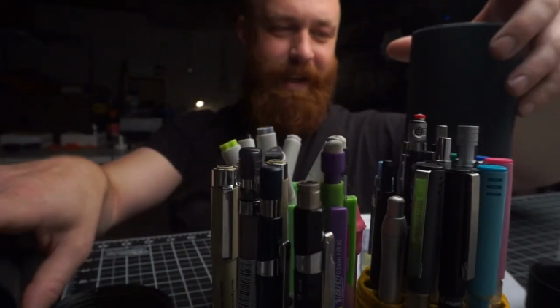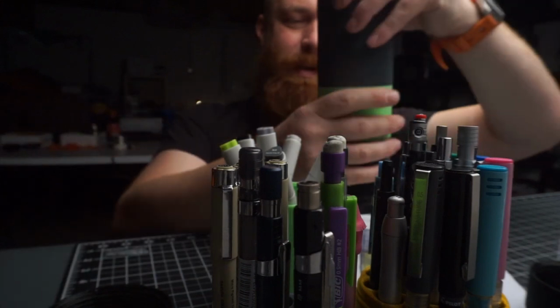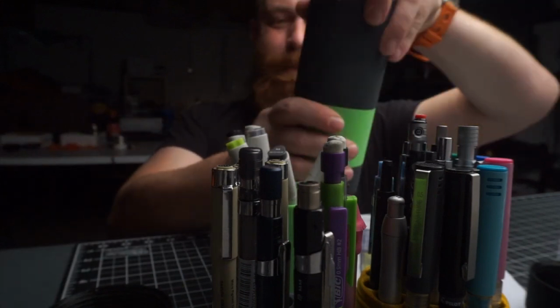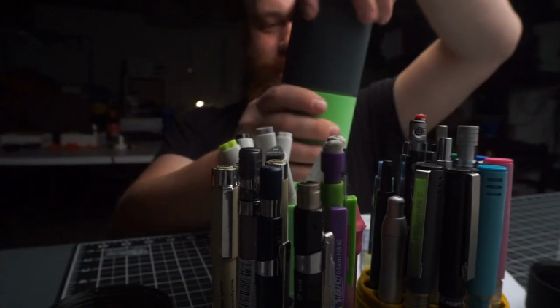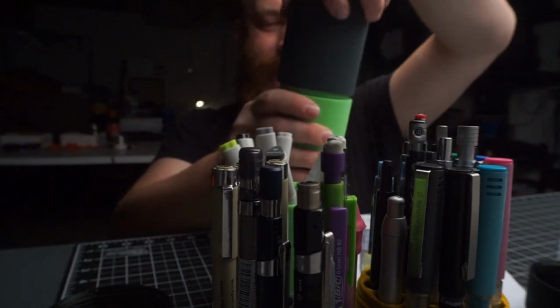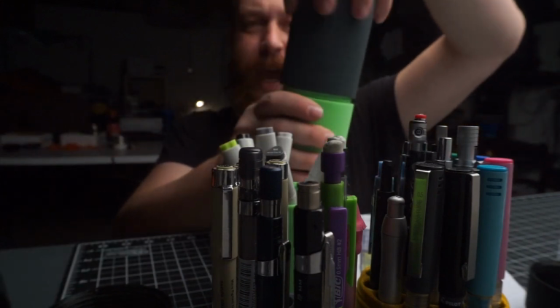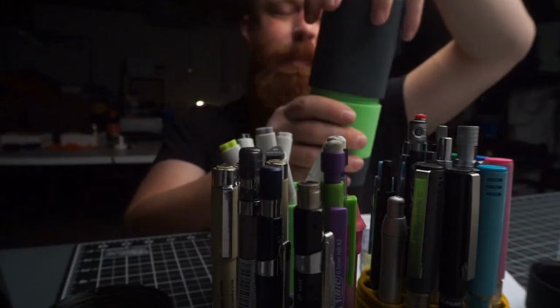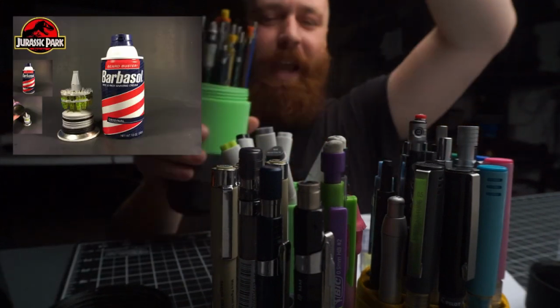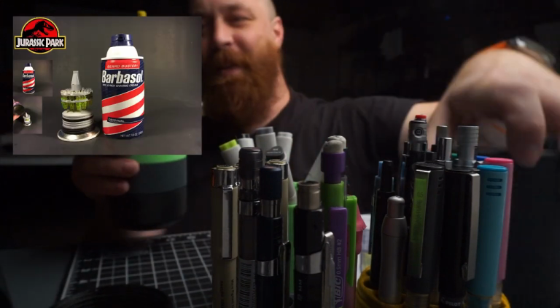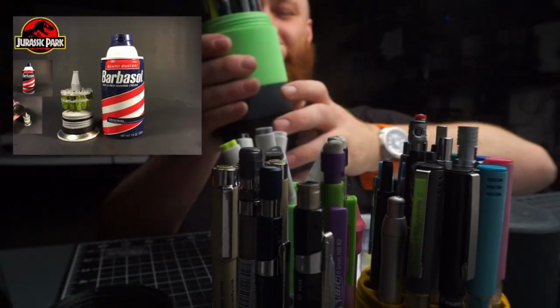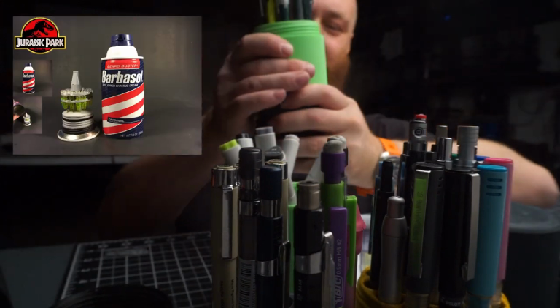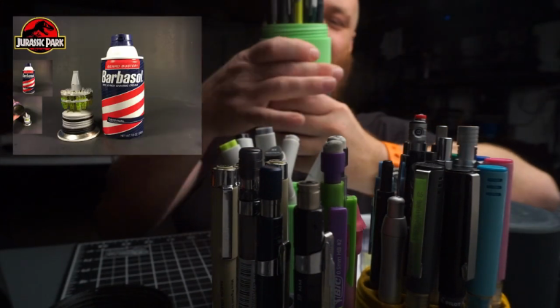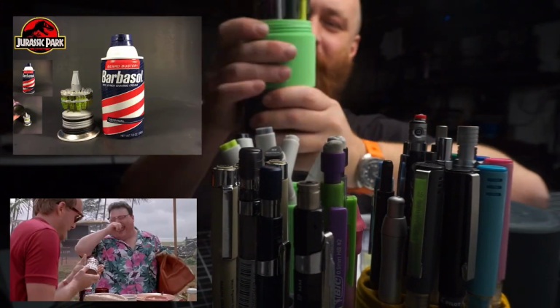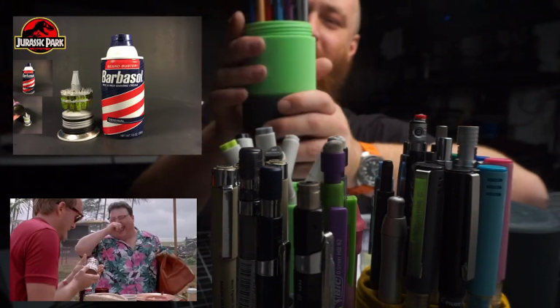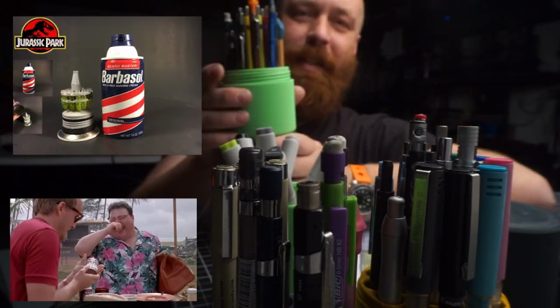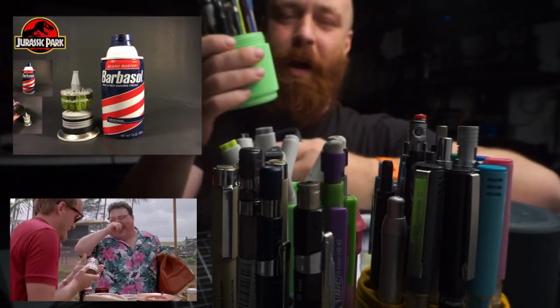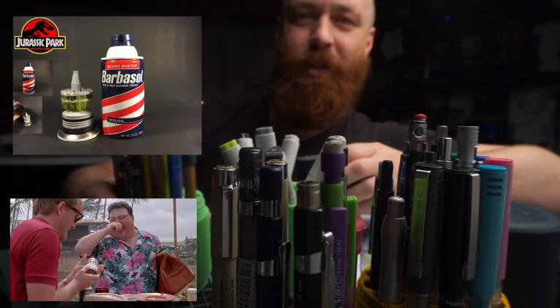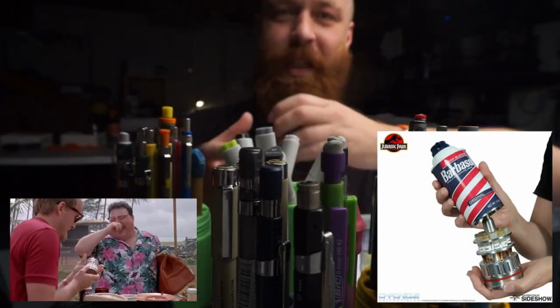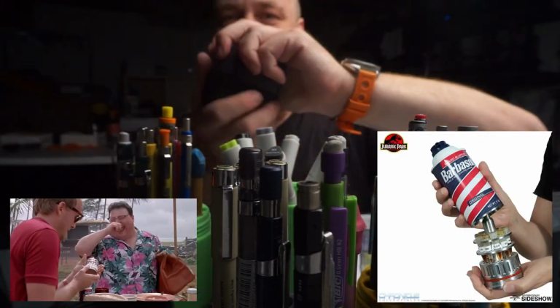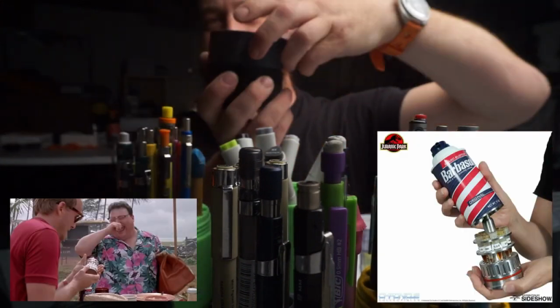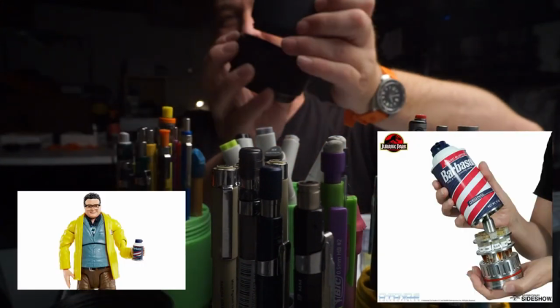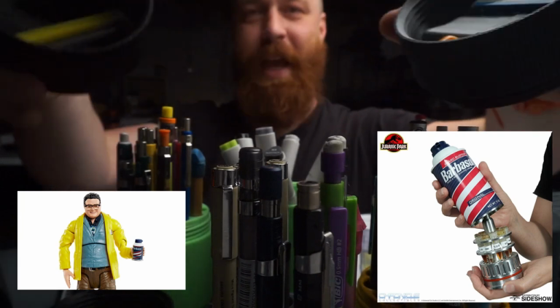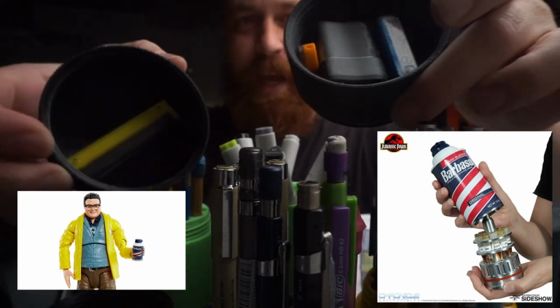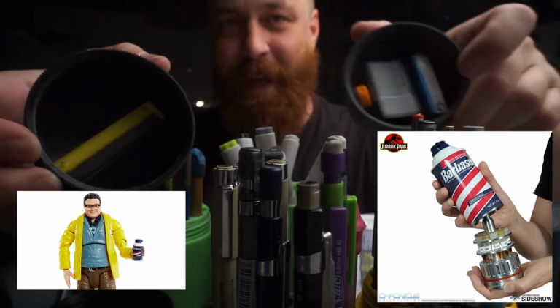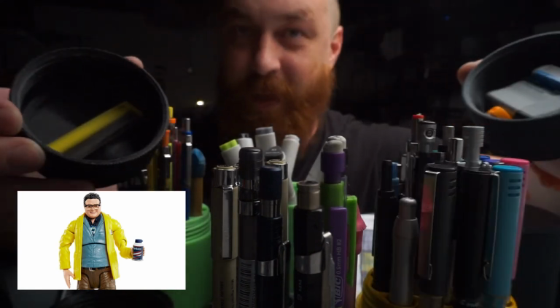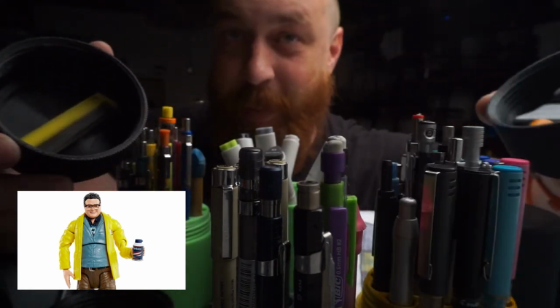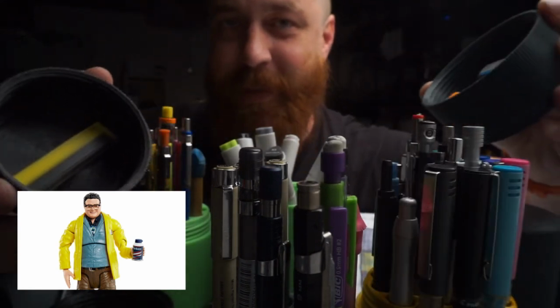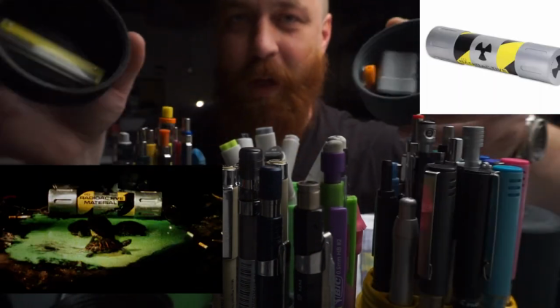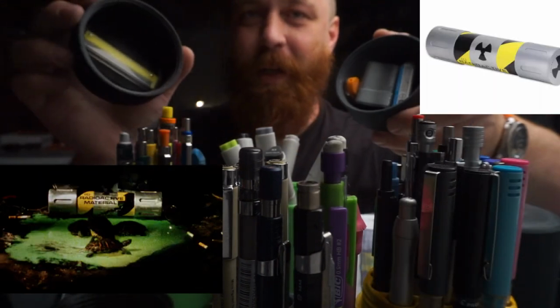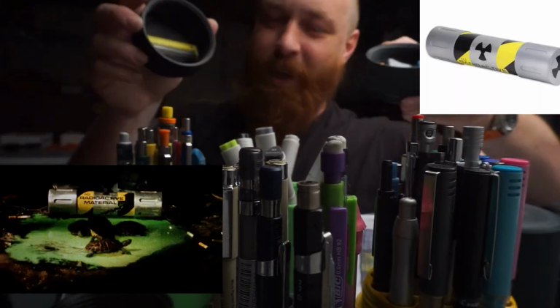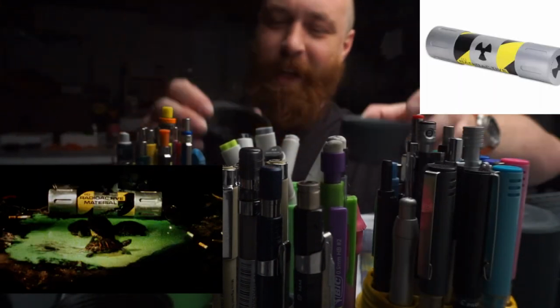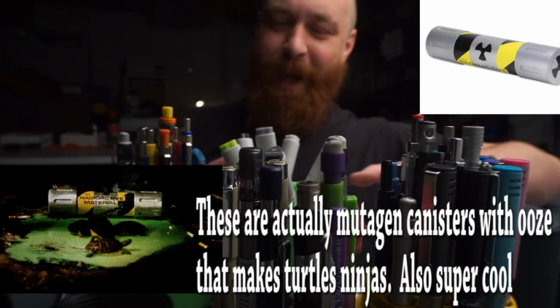It's made to look like that Barbasol can that Newman used in Jurassic Park to steal the dinosaur DNA. There's gotta be a sequel right now.